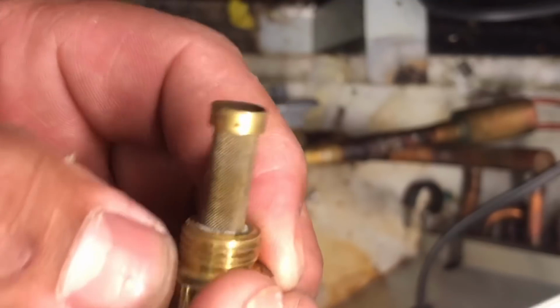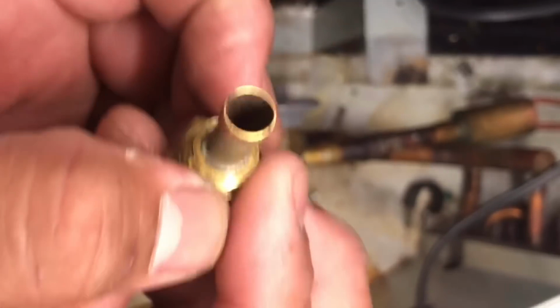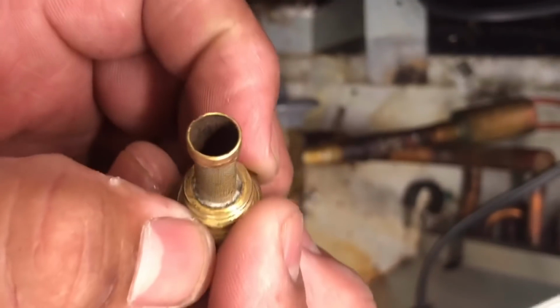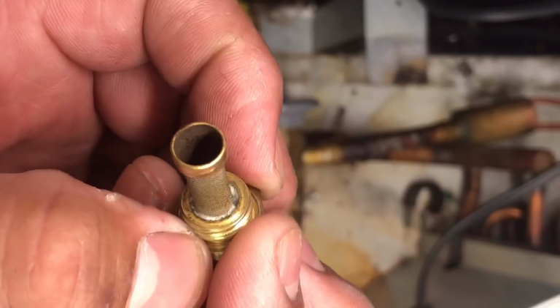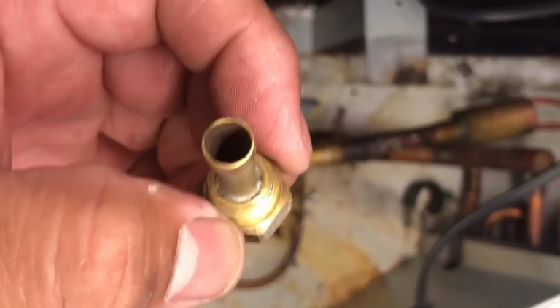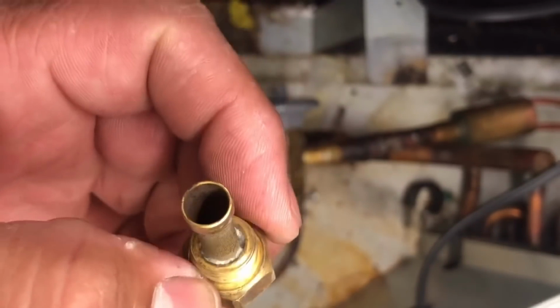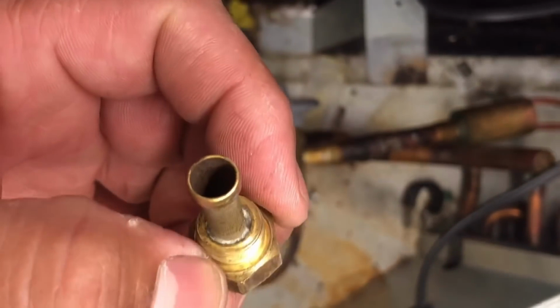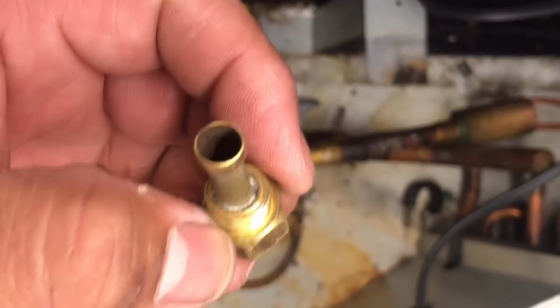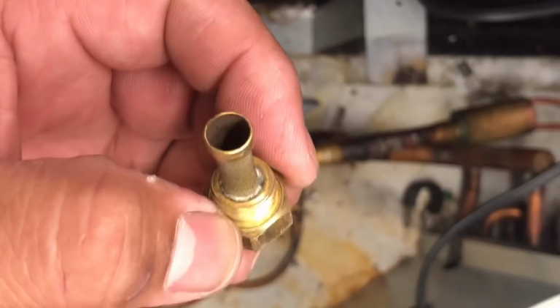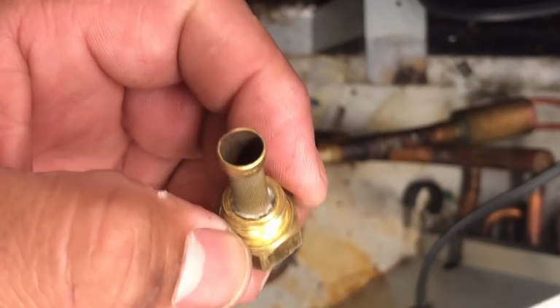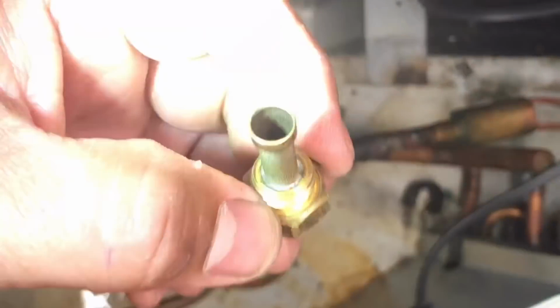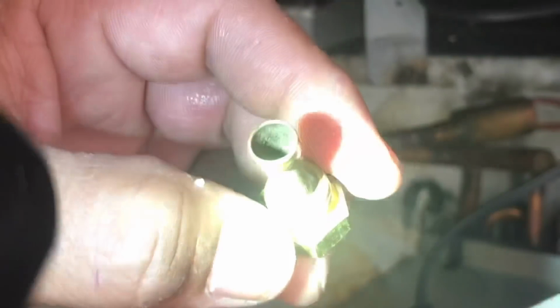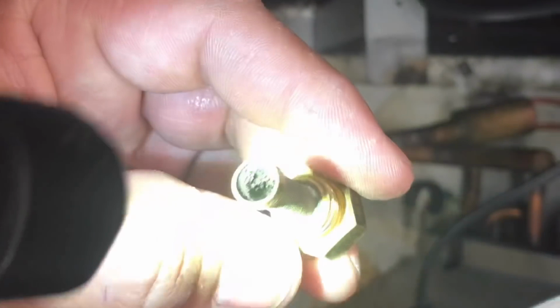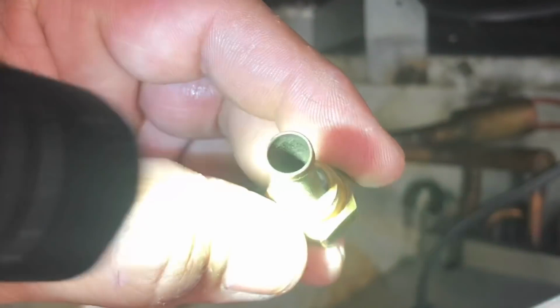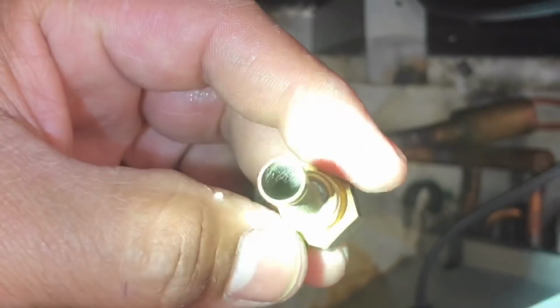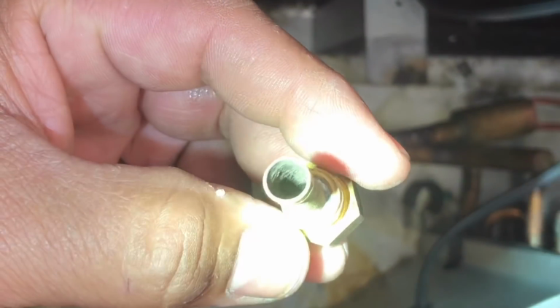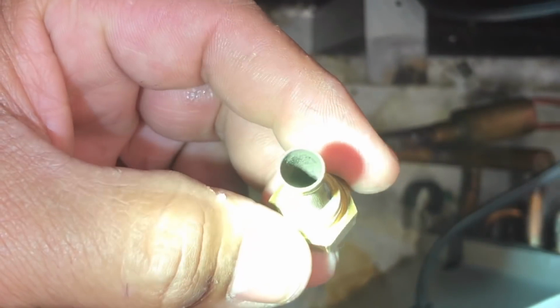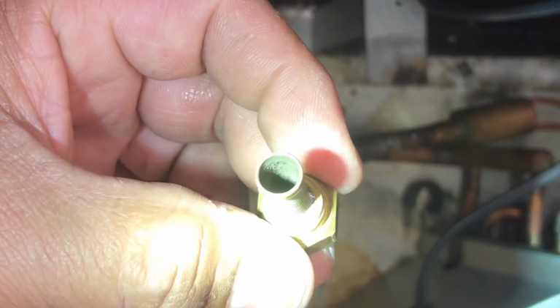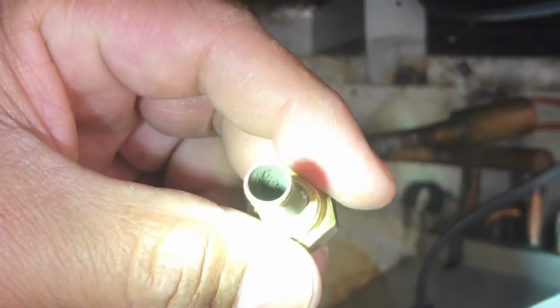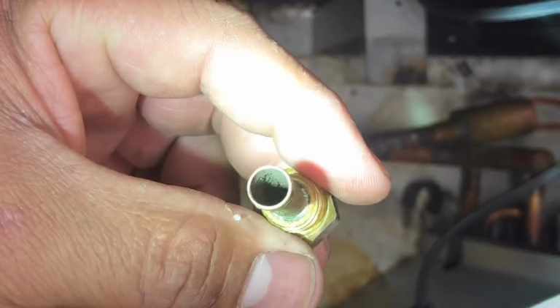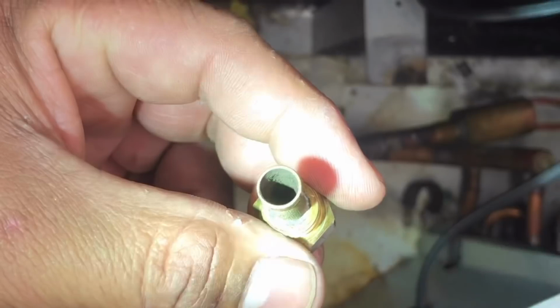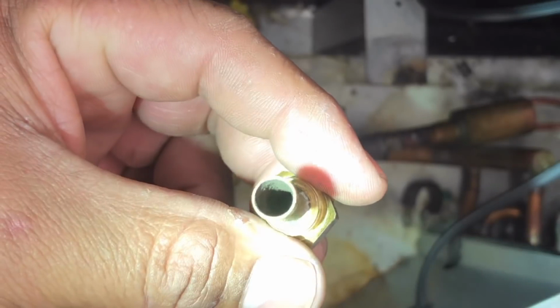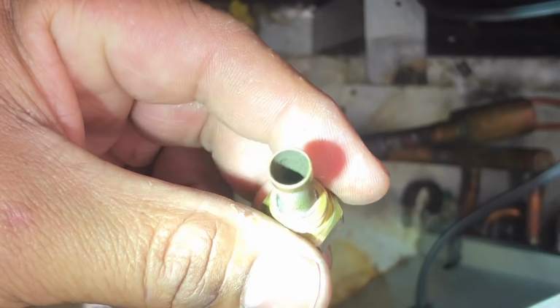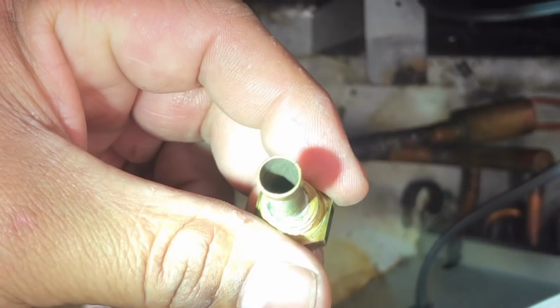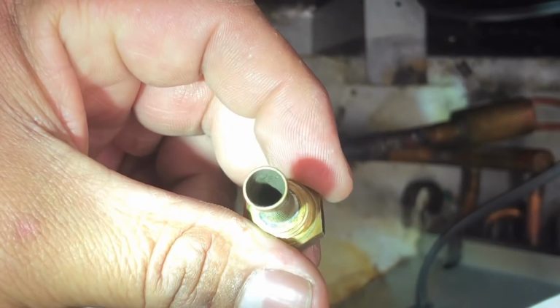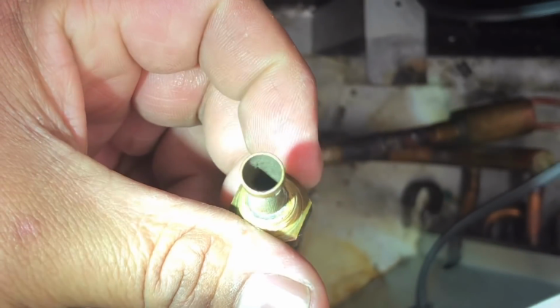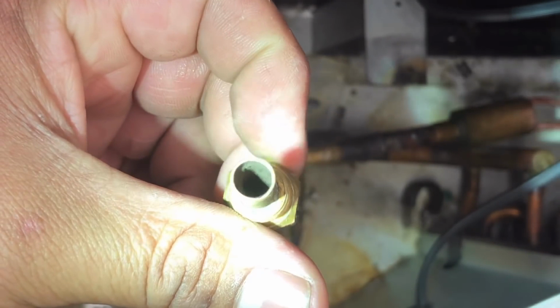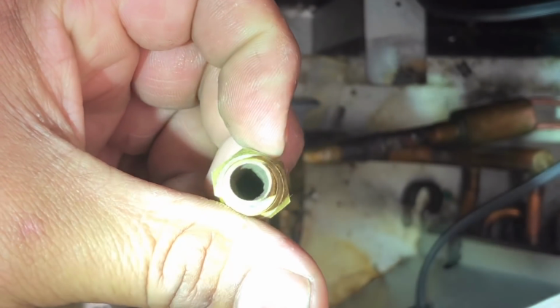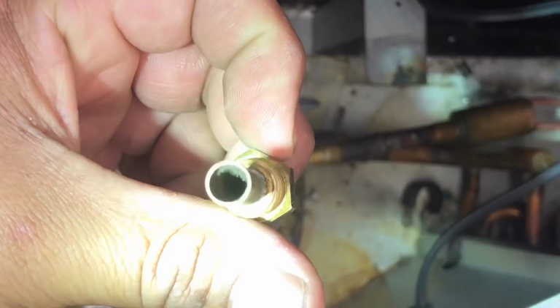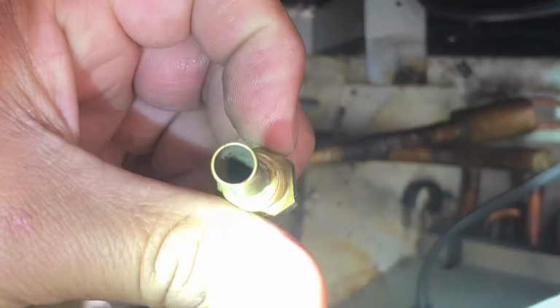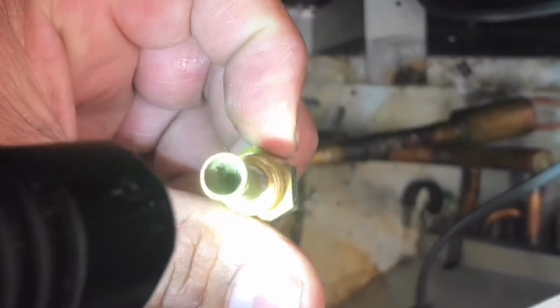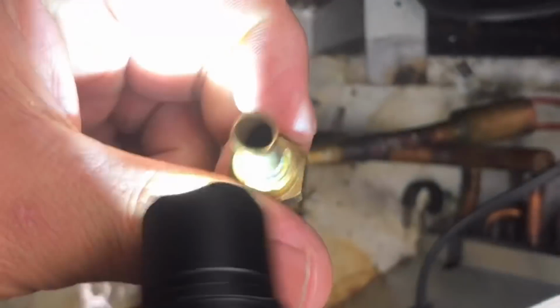You can see that that thing is completely plugged up. Sorry the lighting's not that great, but look at that - completely plugged. So now we can do a proper diagnosis.